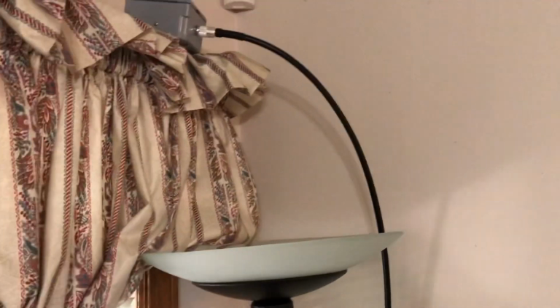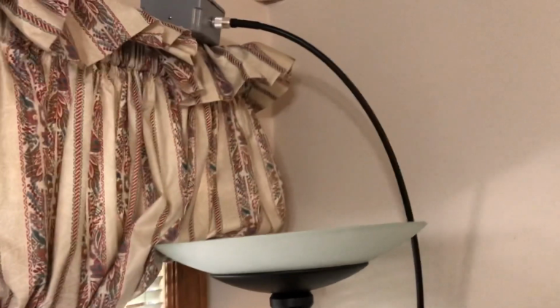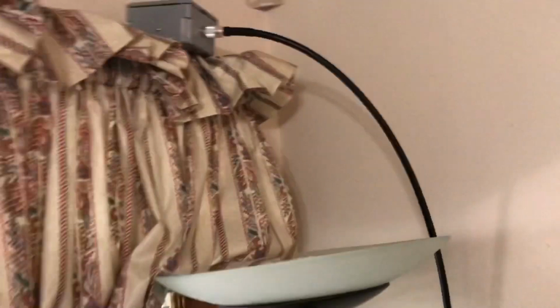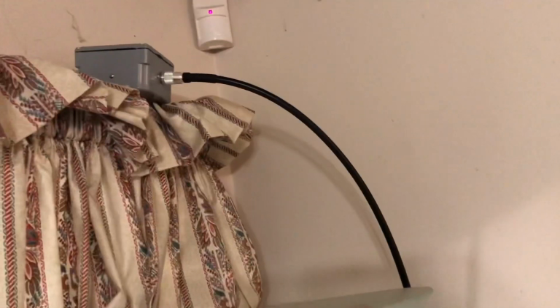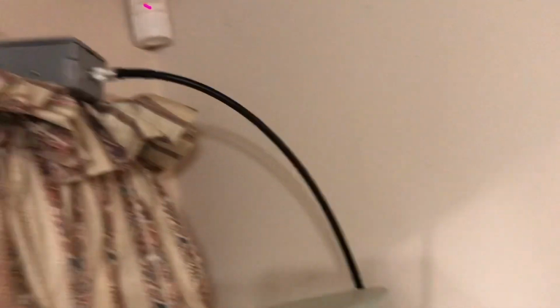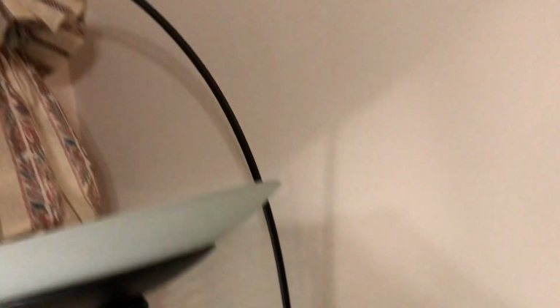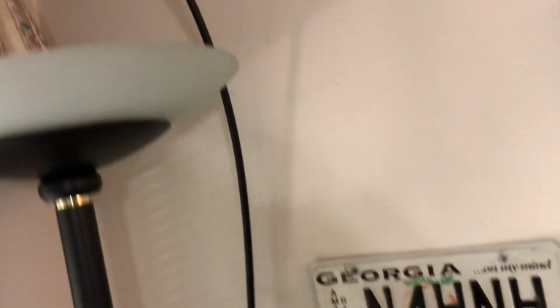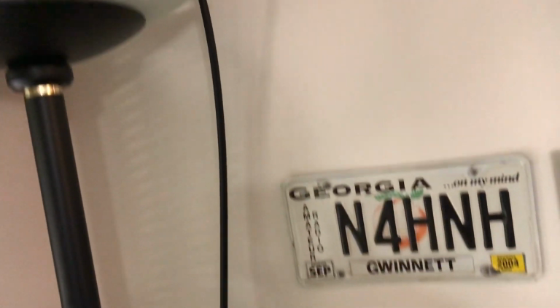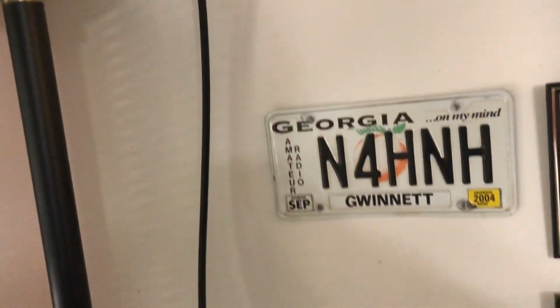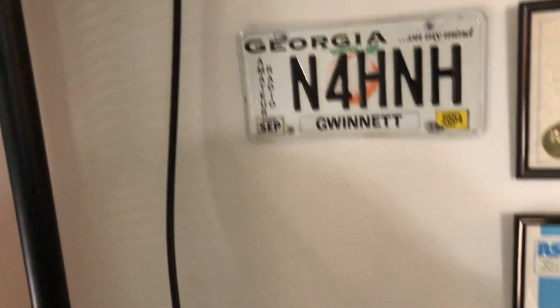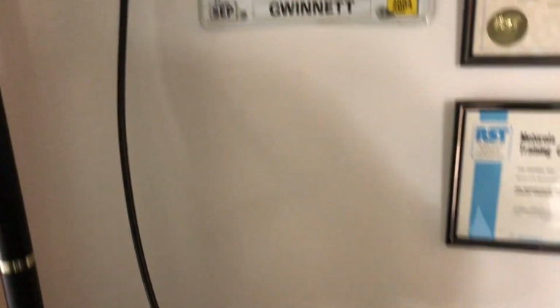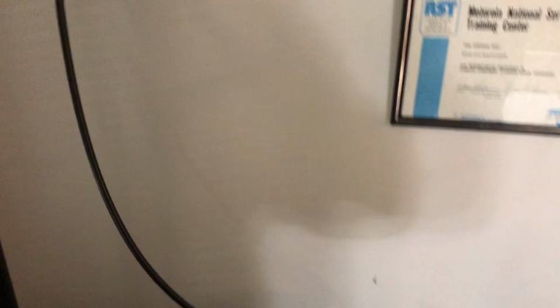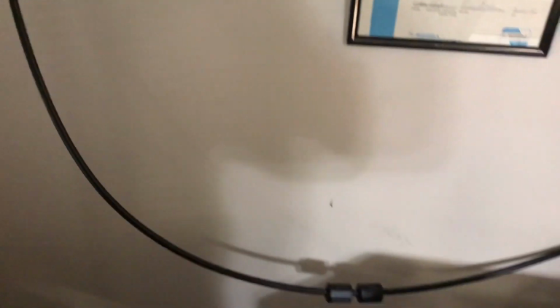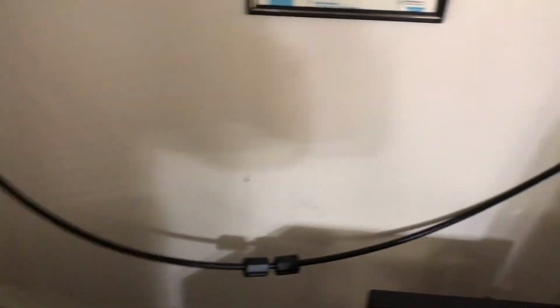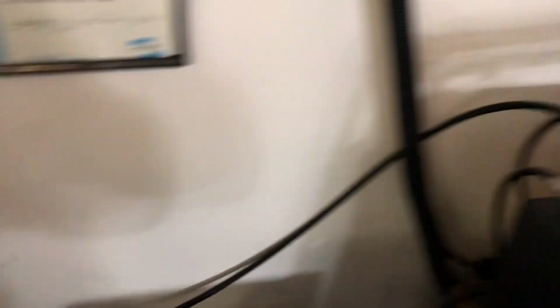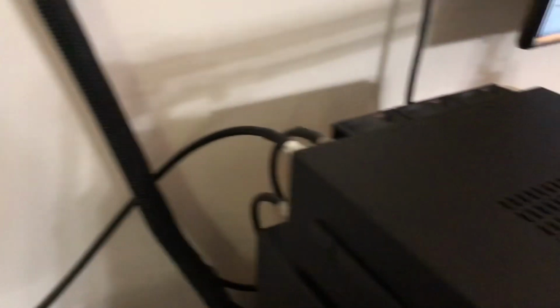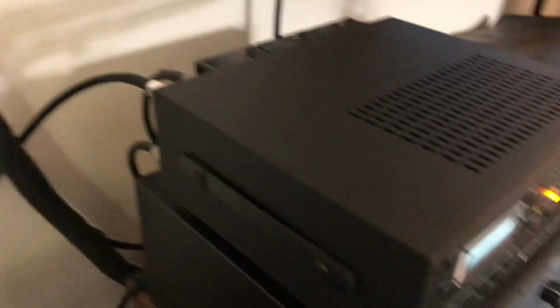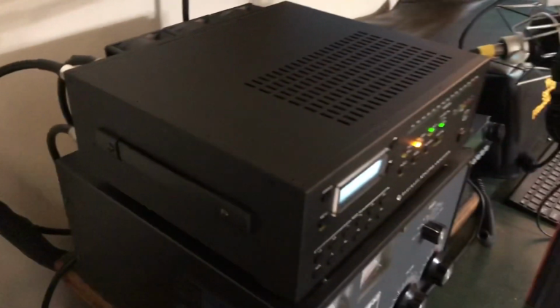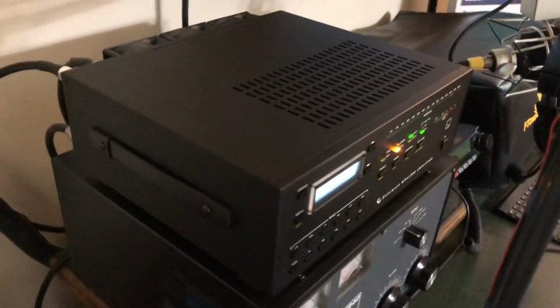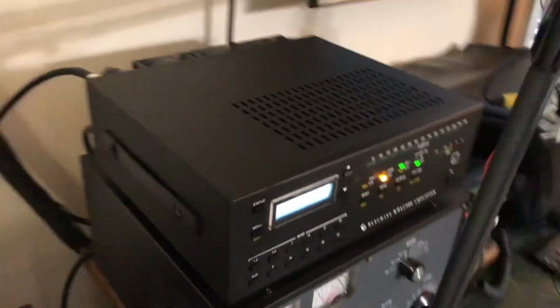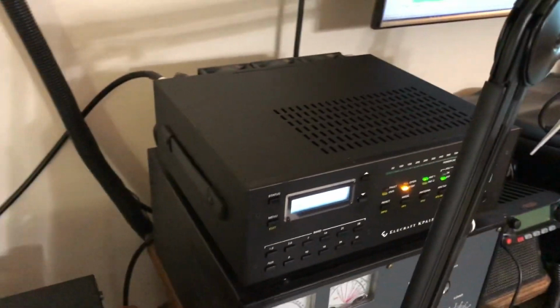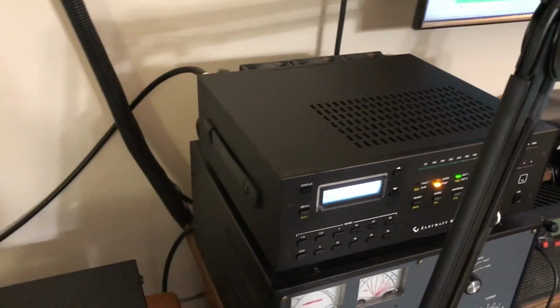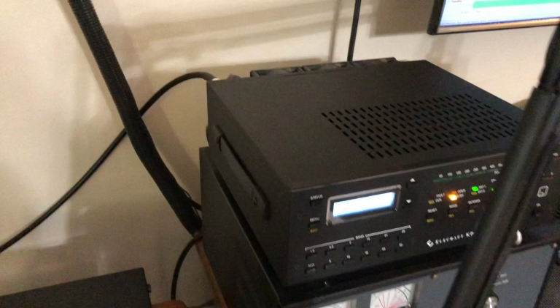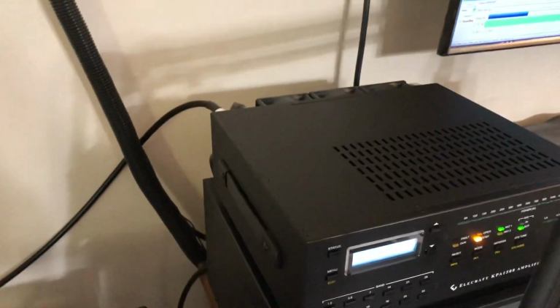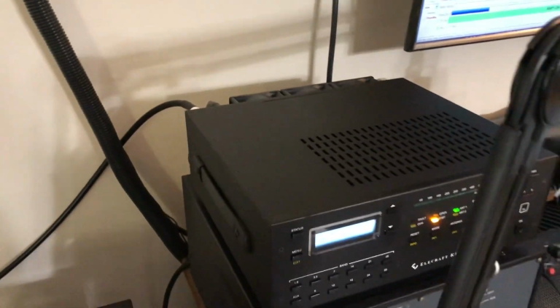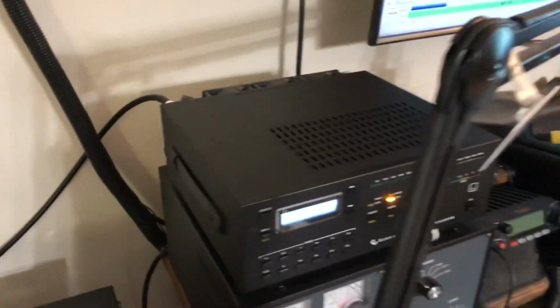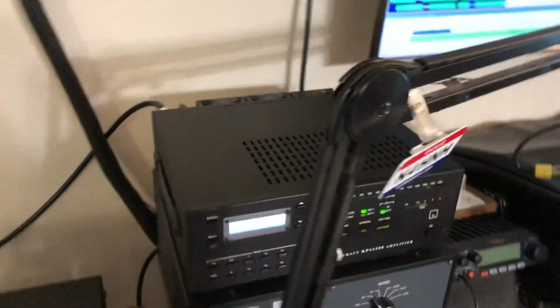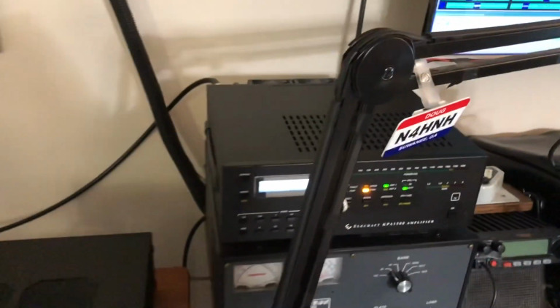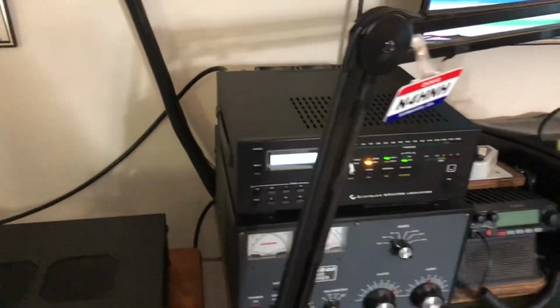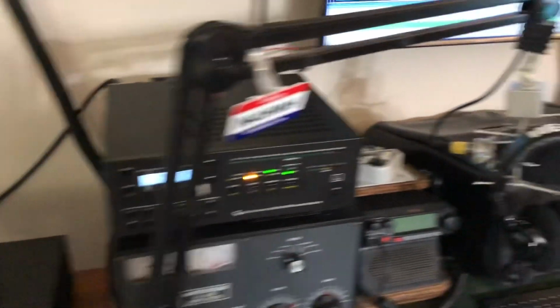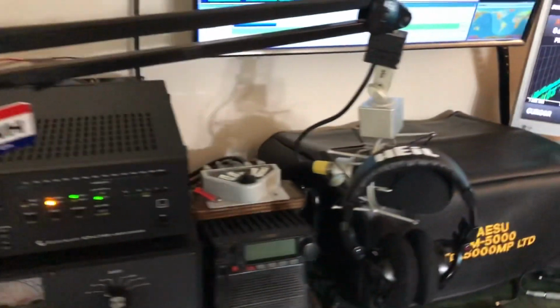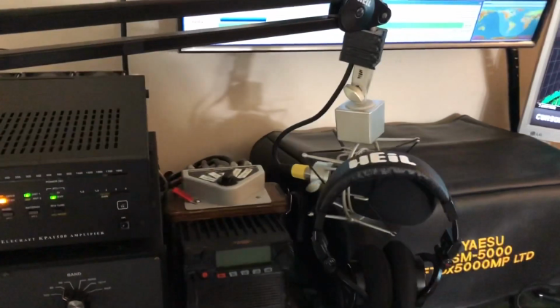I want you to follow this coax down. That's an LMR 400, 9 feet of it, going over here to the Elecraft KPA 1500. What I want this video to be about is RFI.